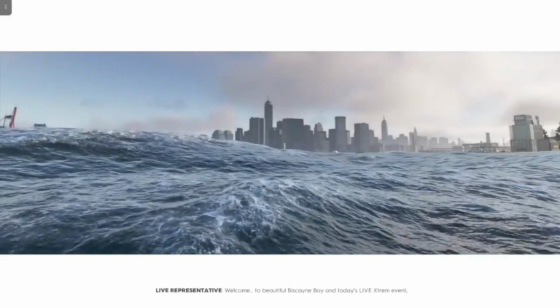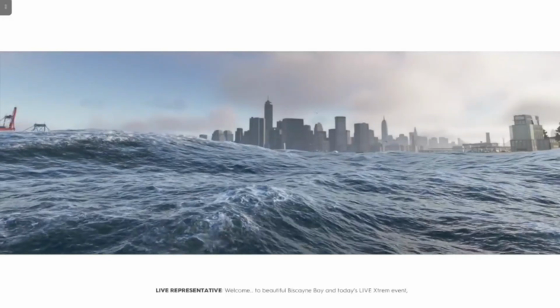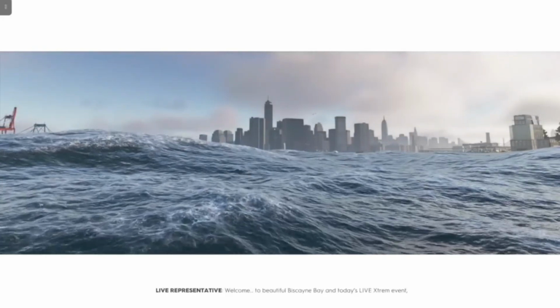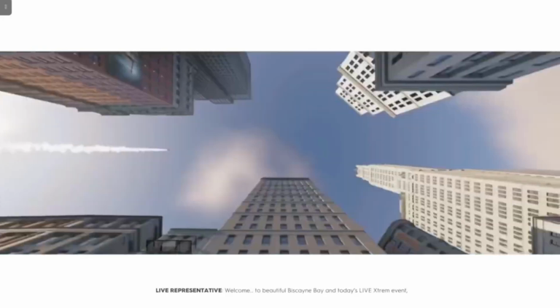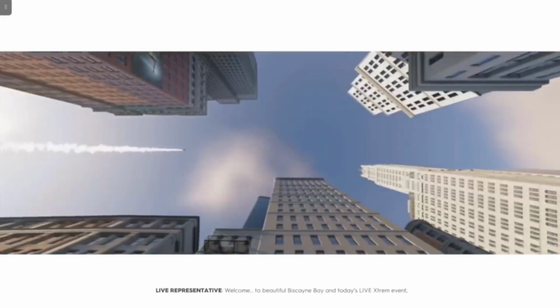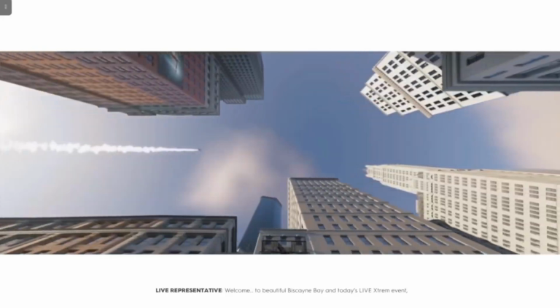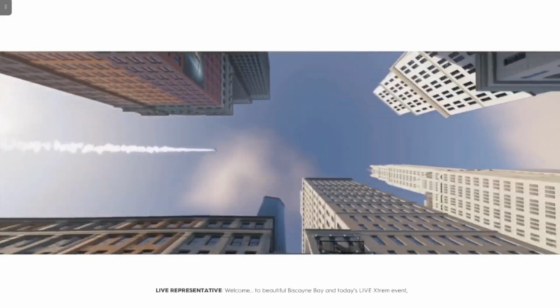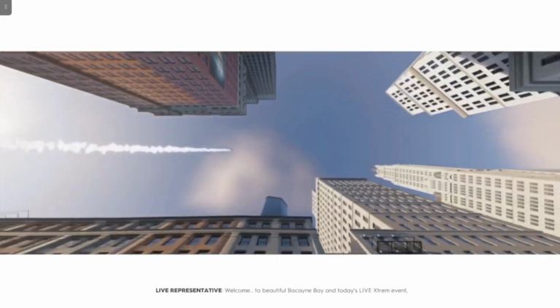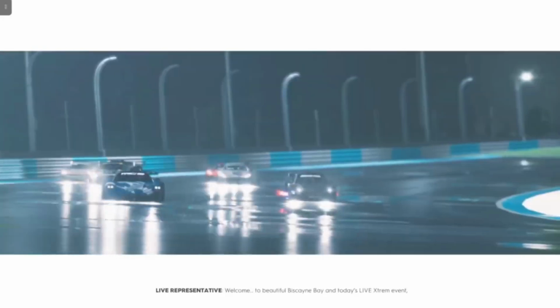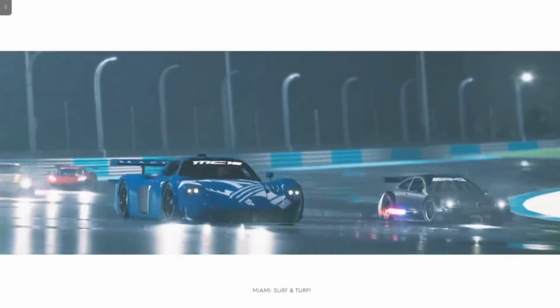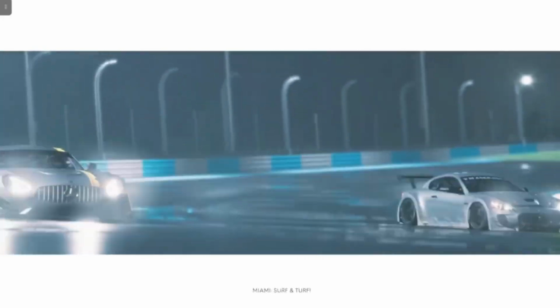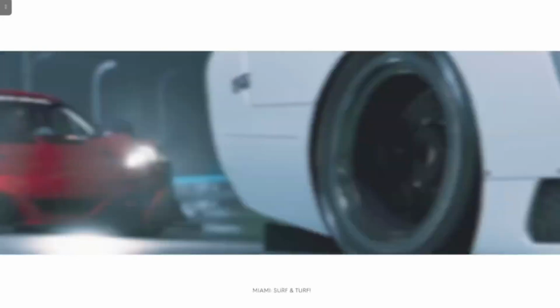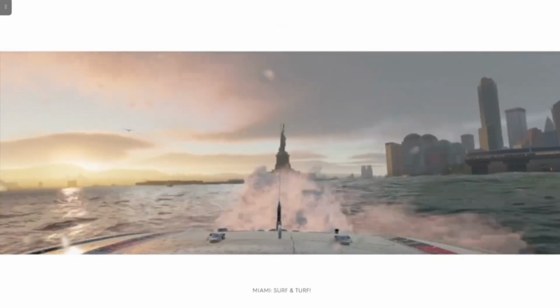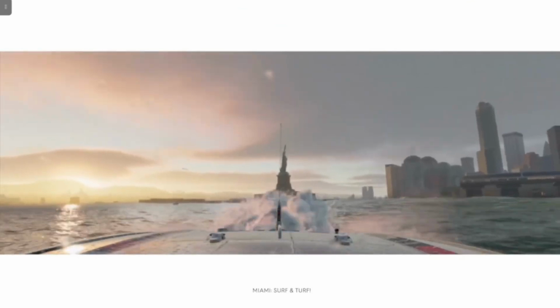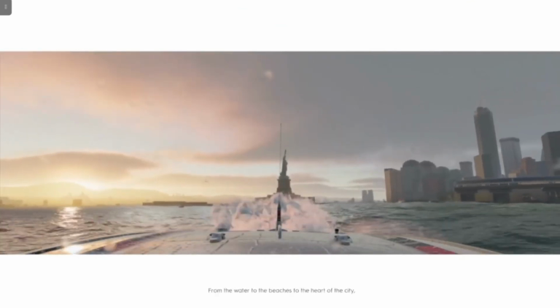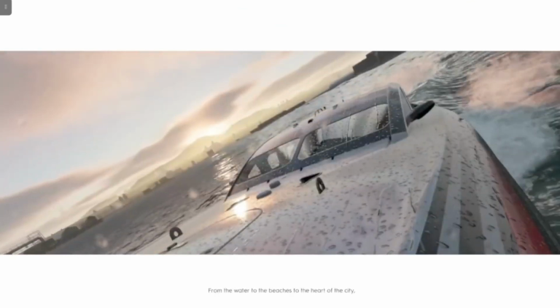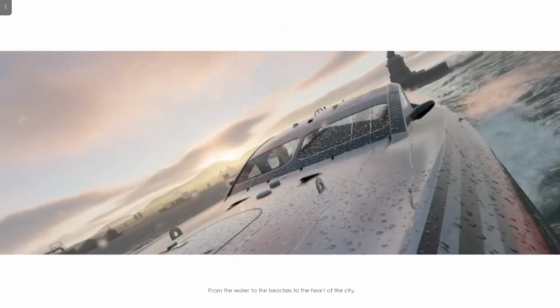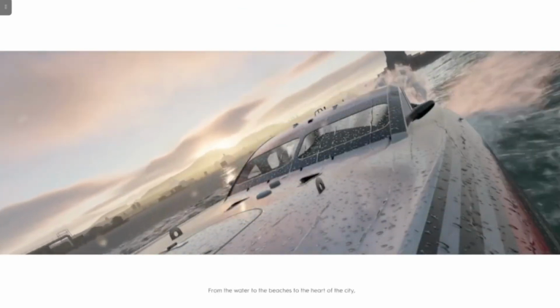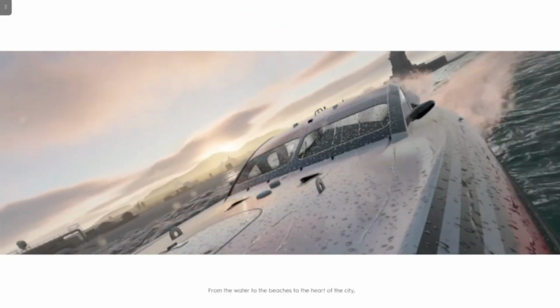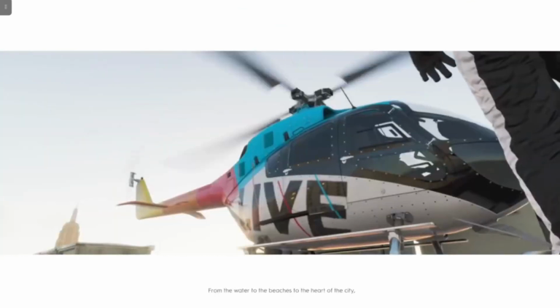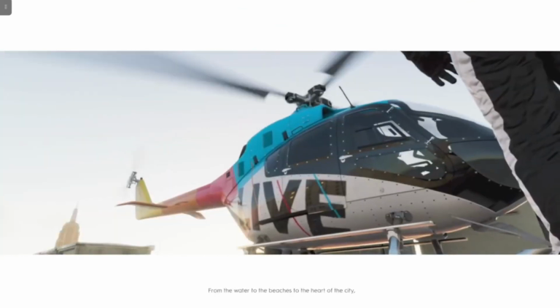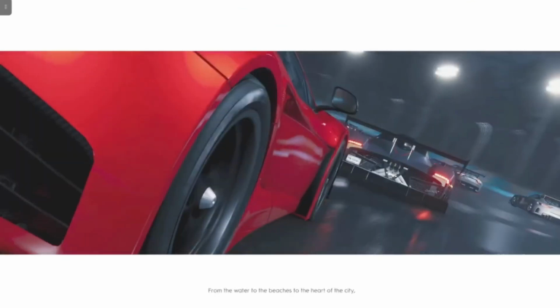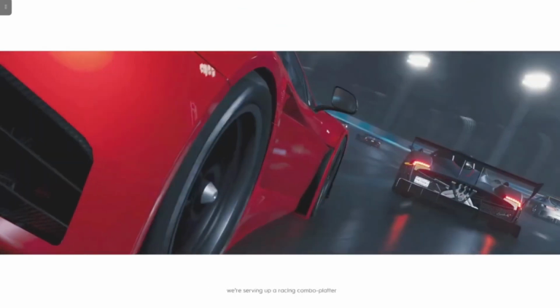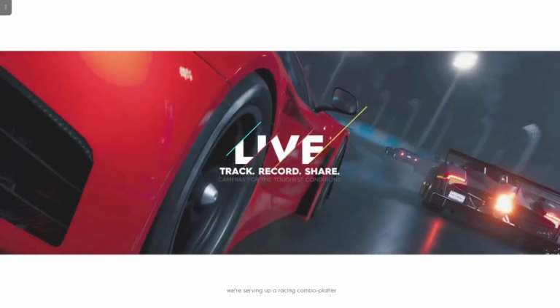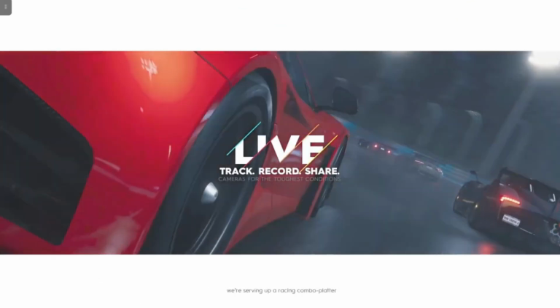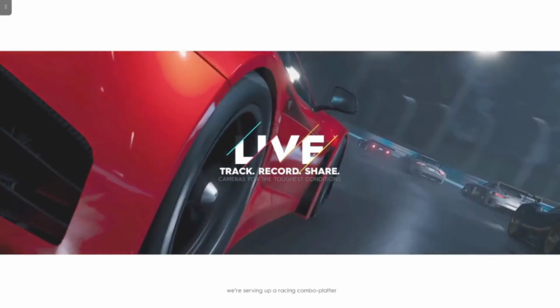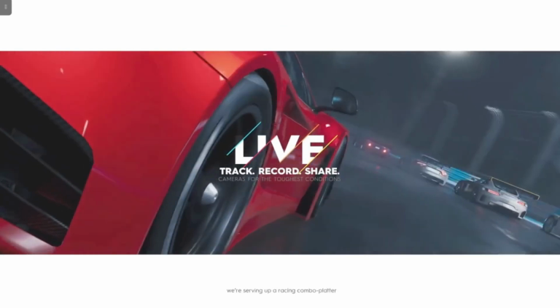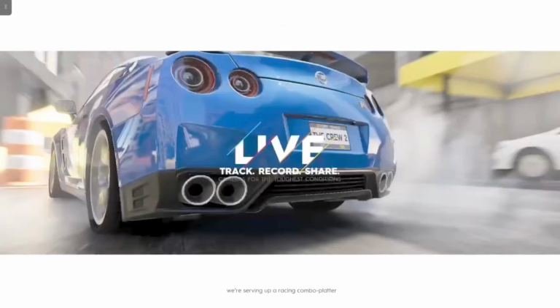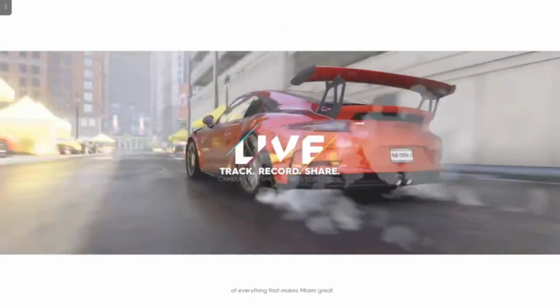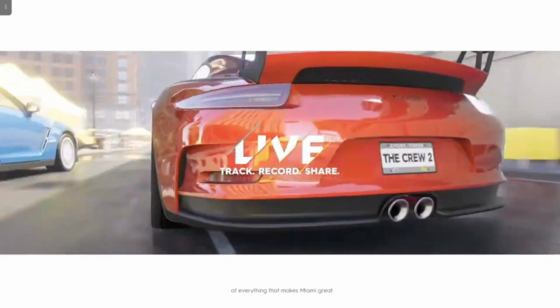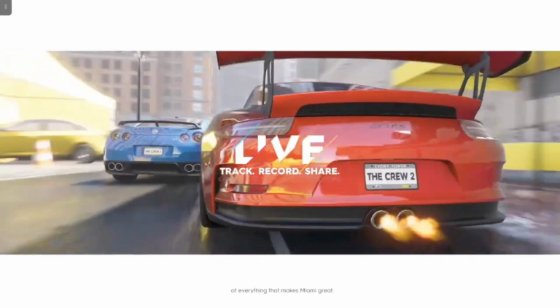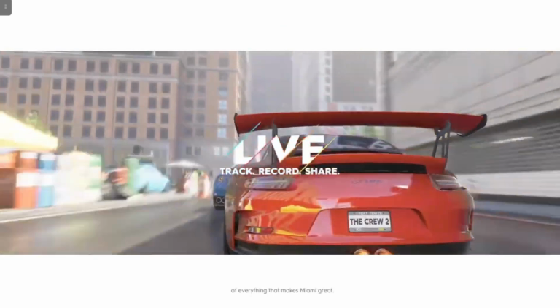Welcome to beautiful Biscayne Bay and today's live extreme event, Miami Surf and Turf. From the water to the beaches to the heart of the city, we're serving up a racing combo platter of everything that makes Miami great.